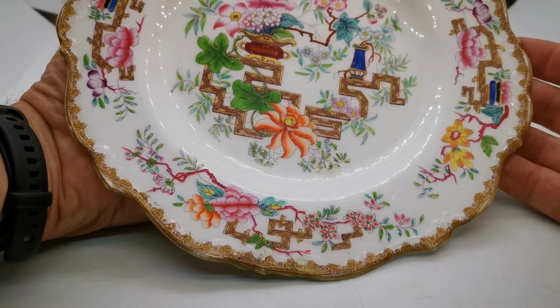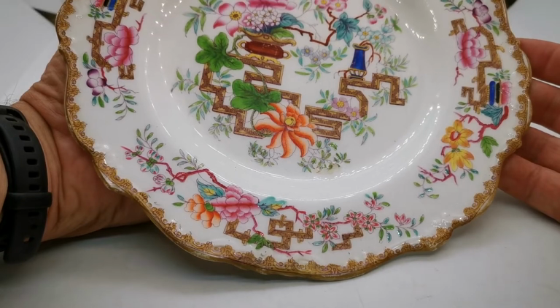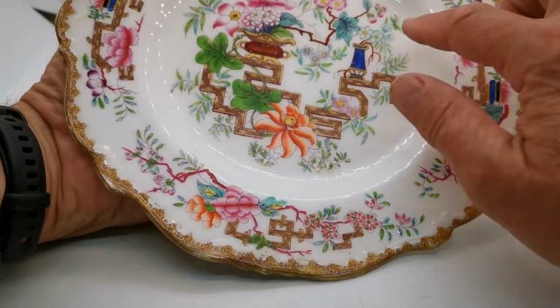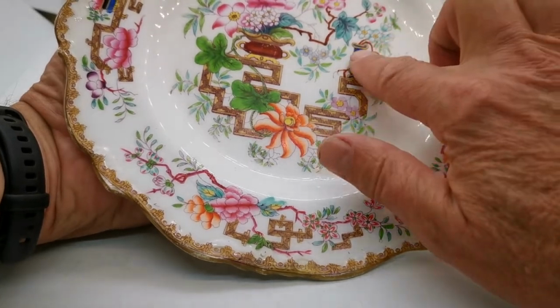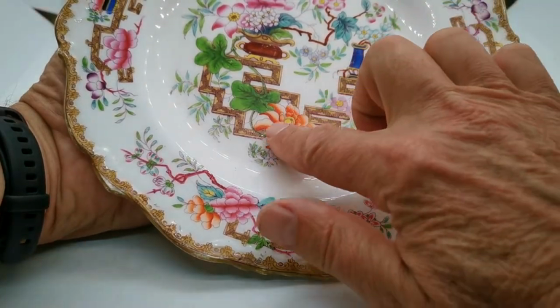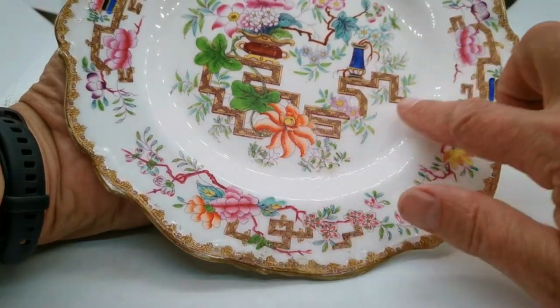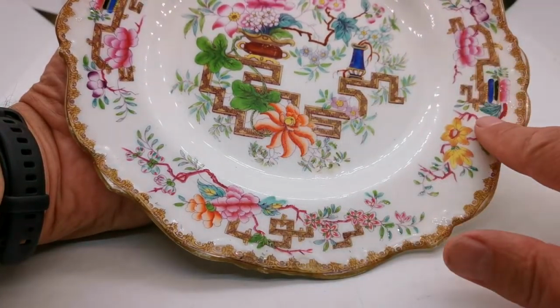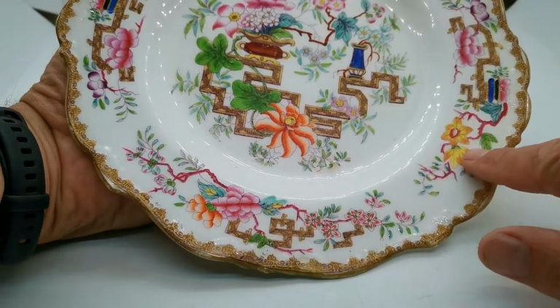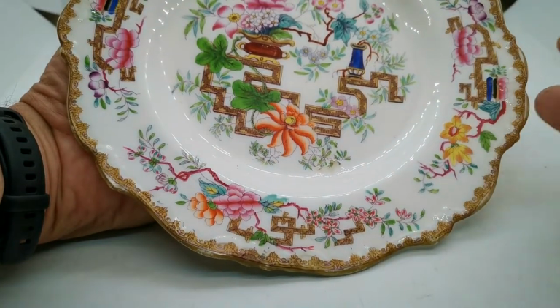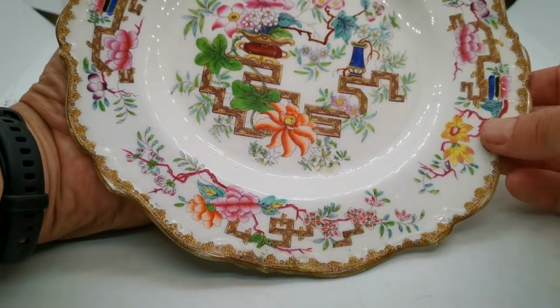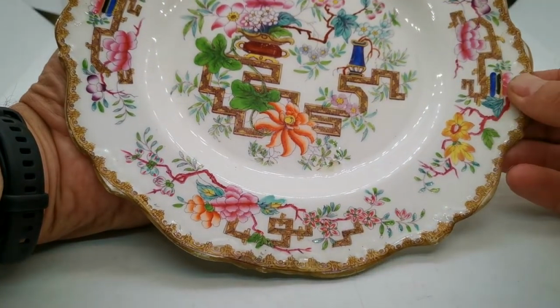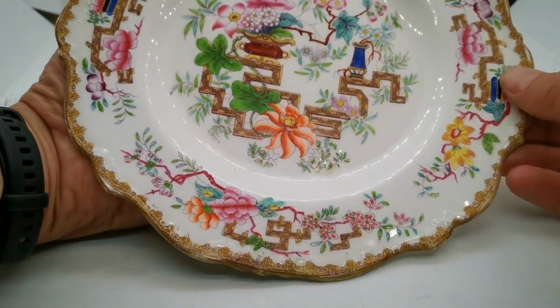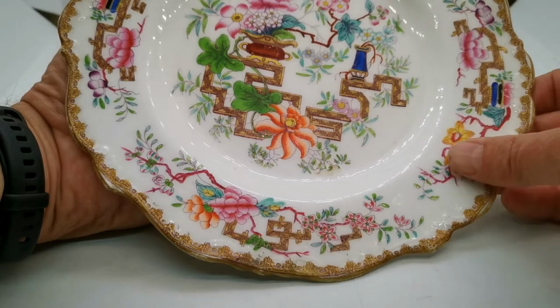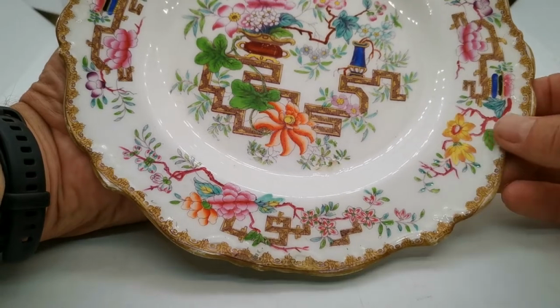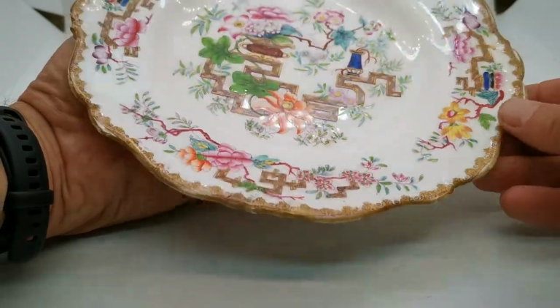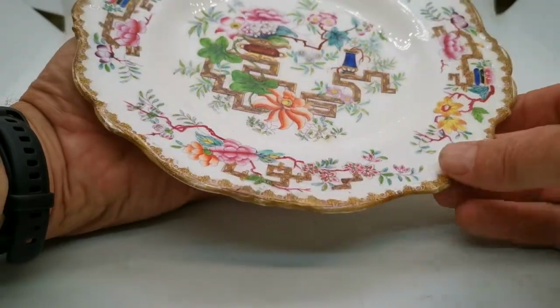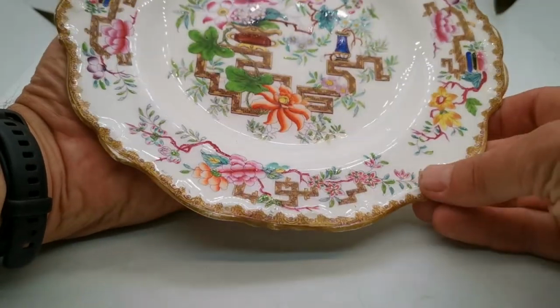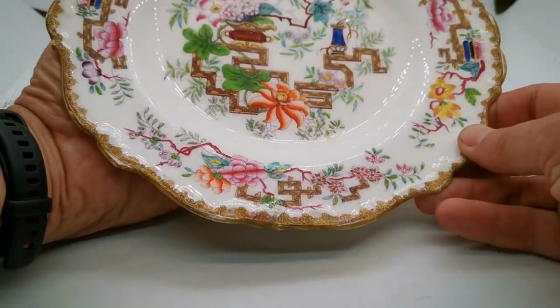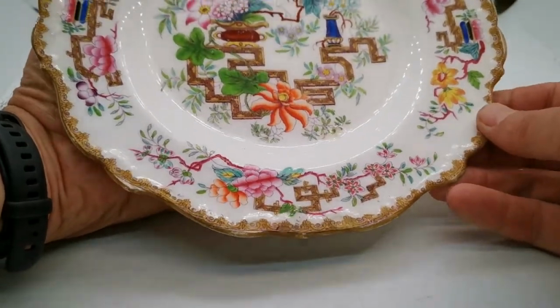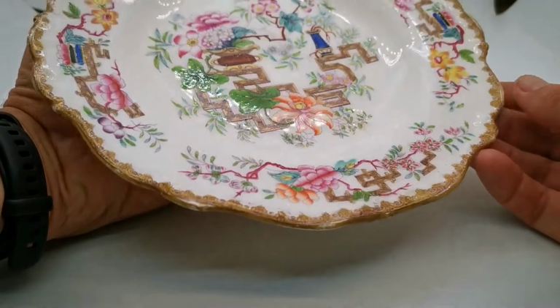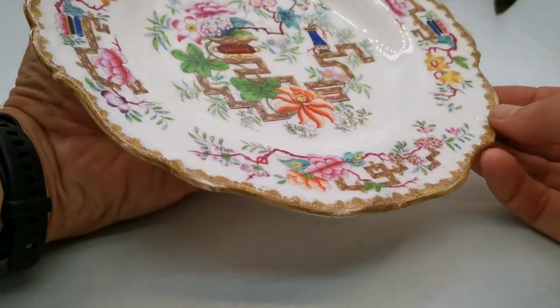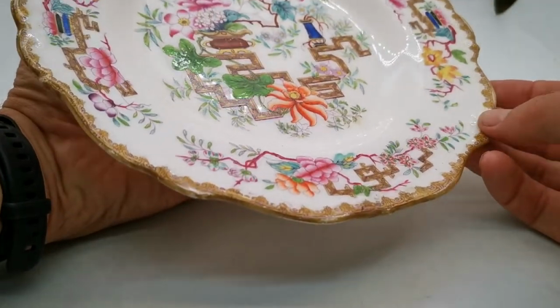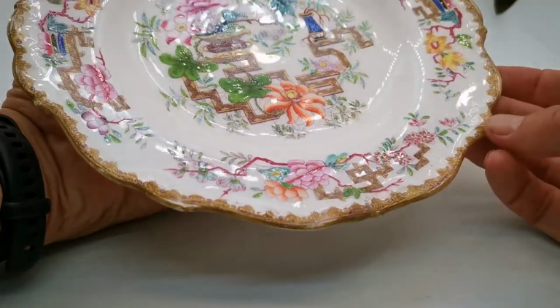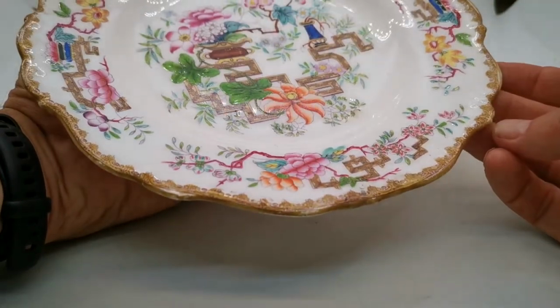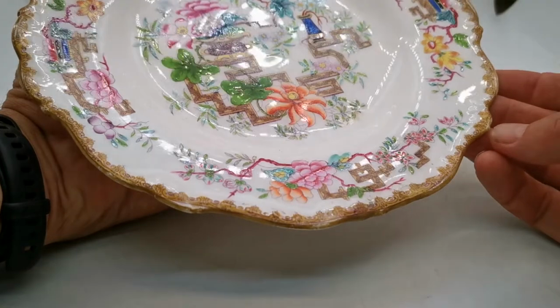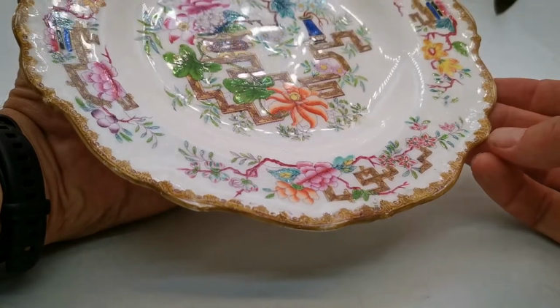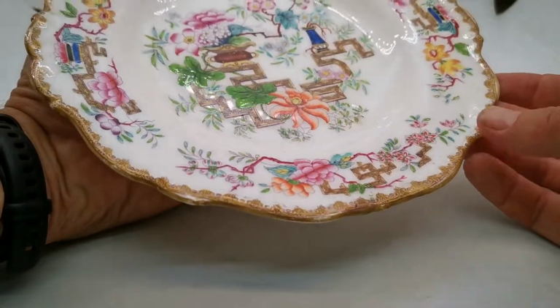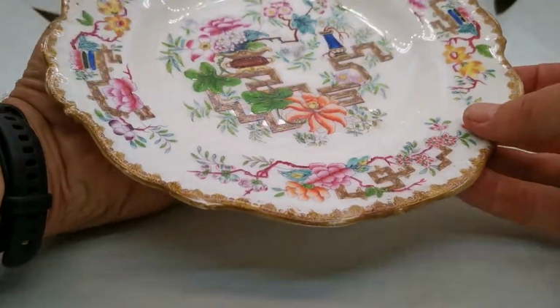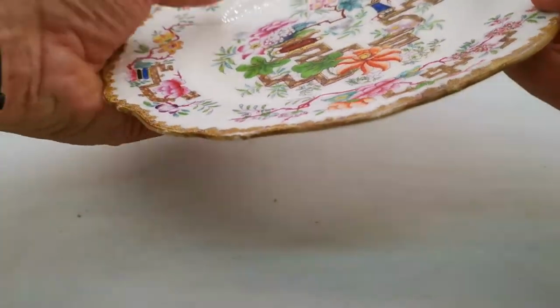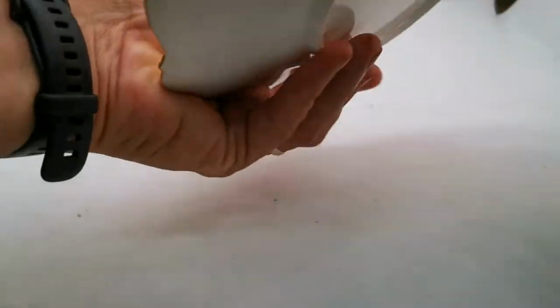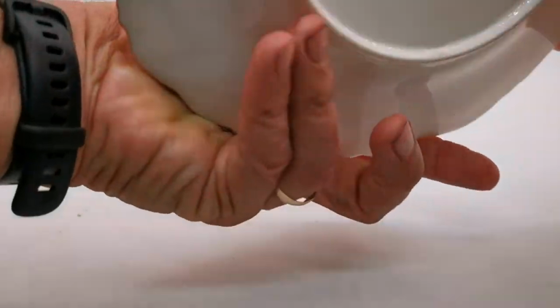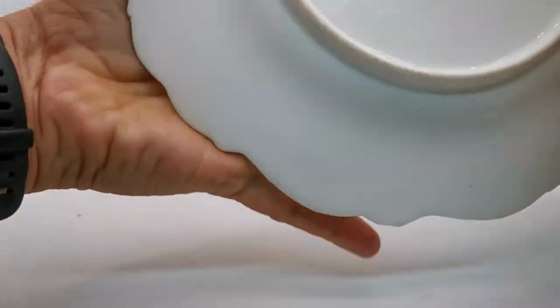Hand-colored, the palpable glazes on this are really beautiful, and the edge molding — it's got a little bit of molding around the edge. You can just see the relief molding around the irregular scalloped rim.